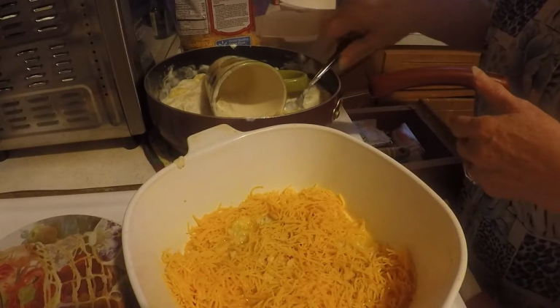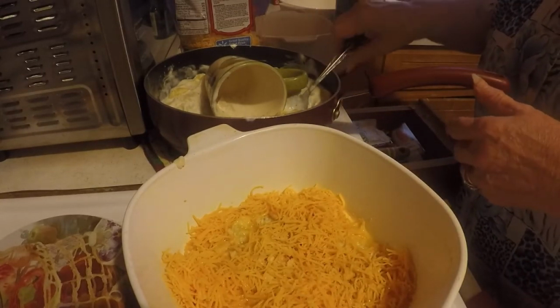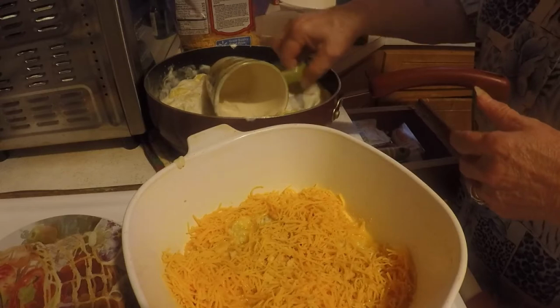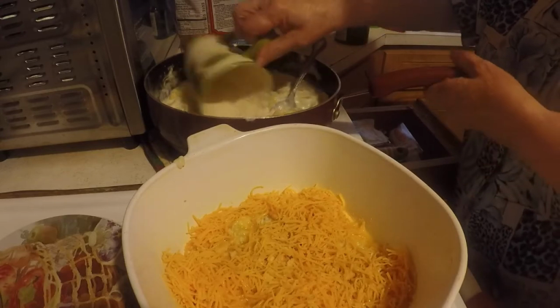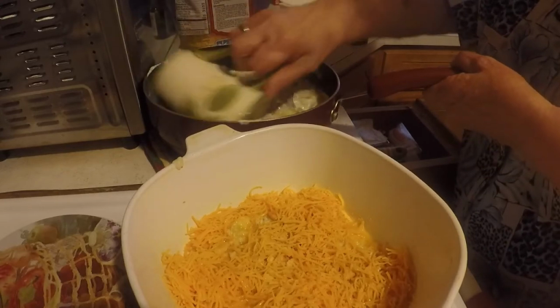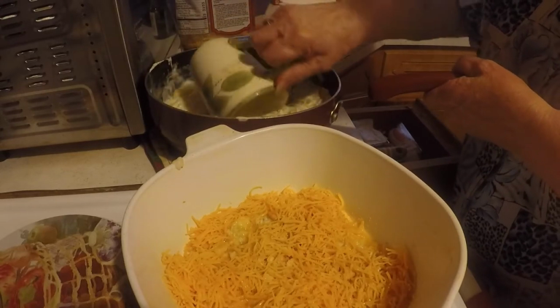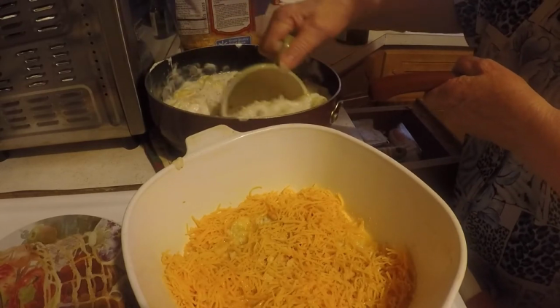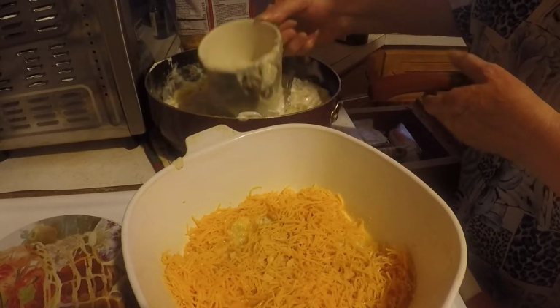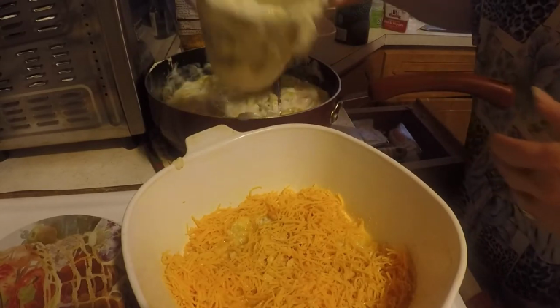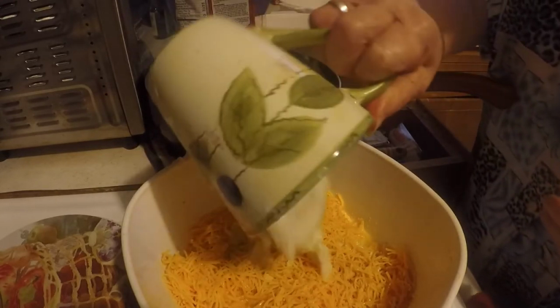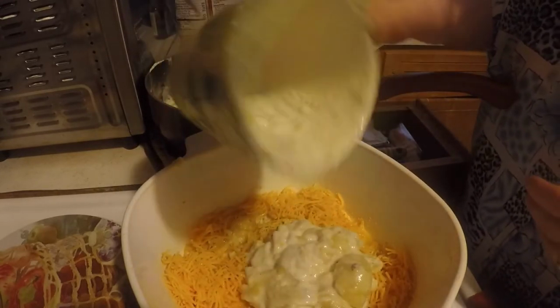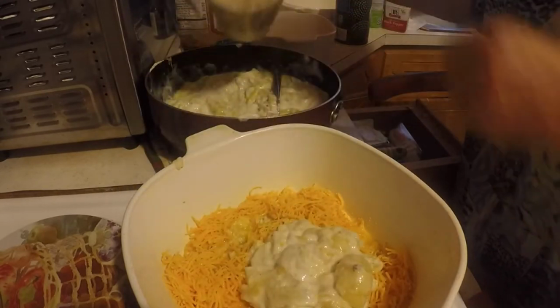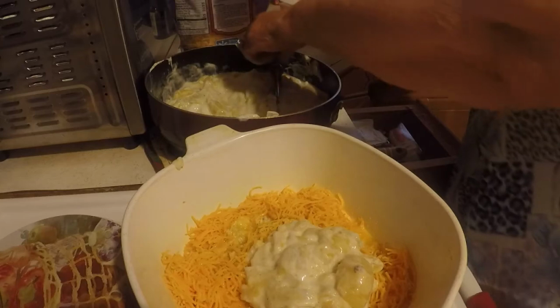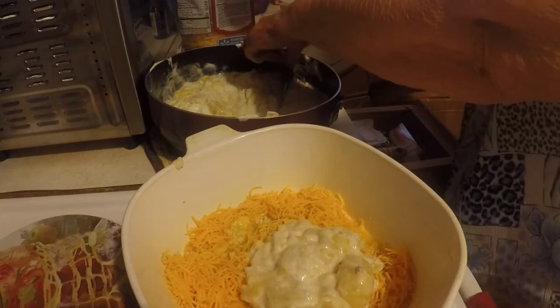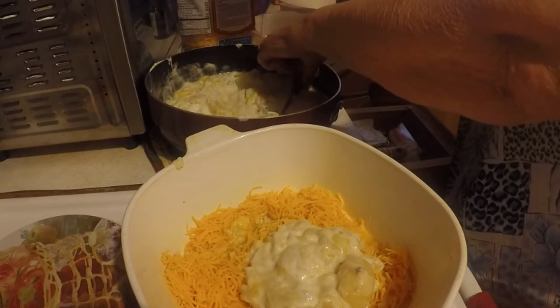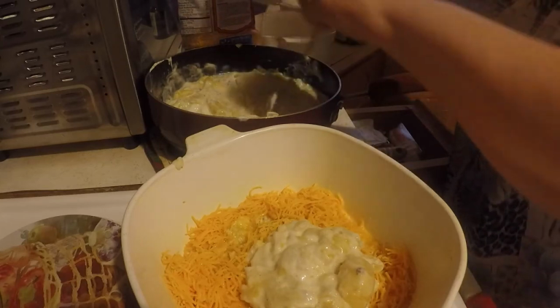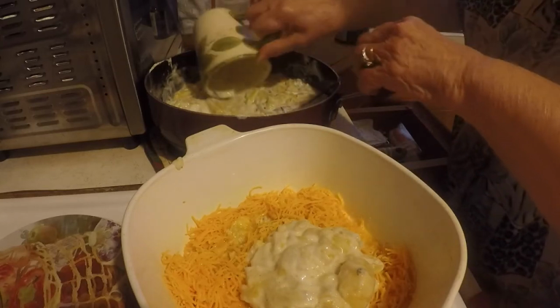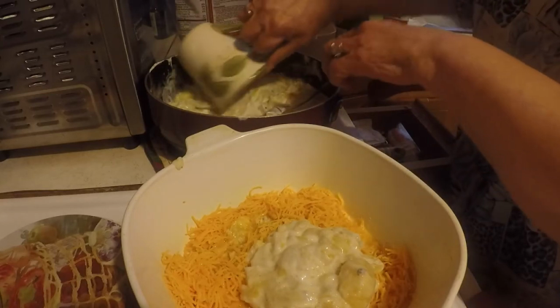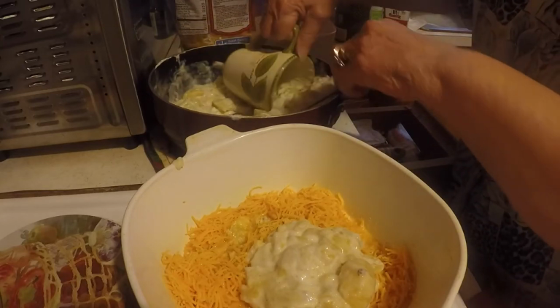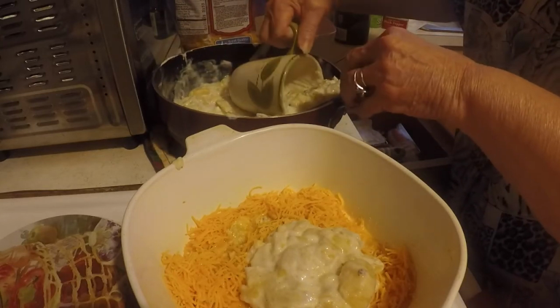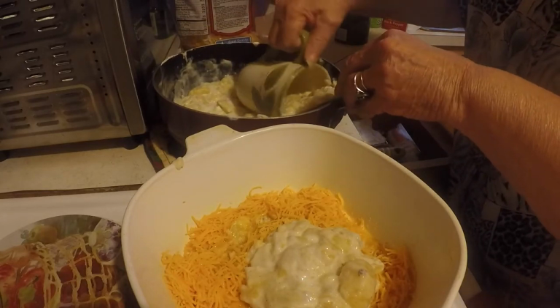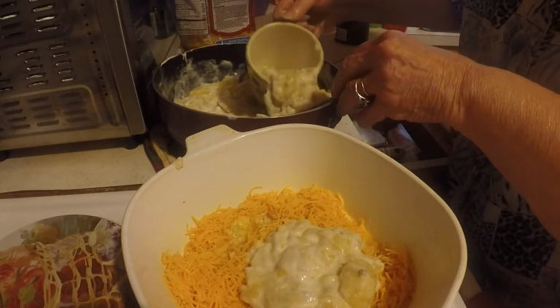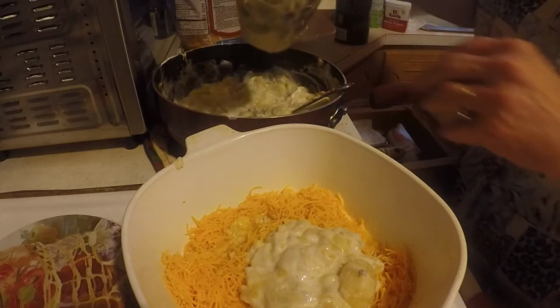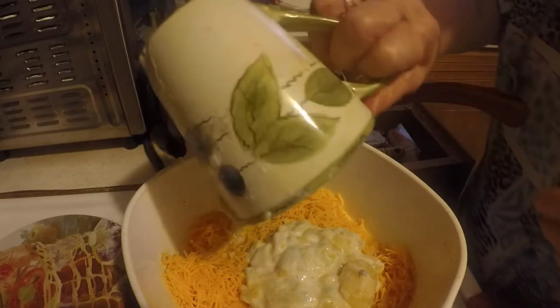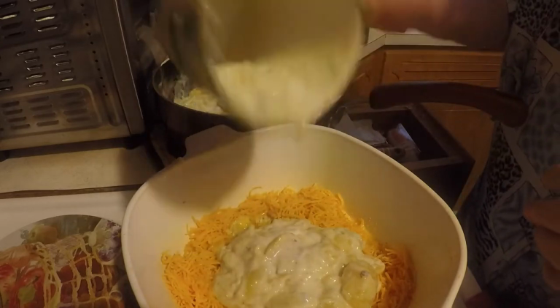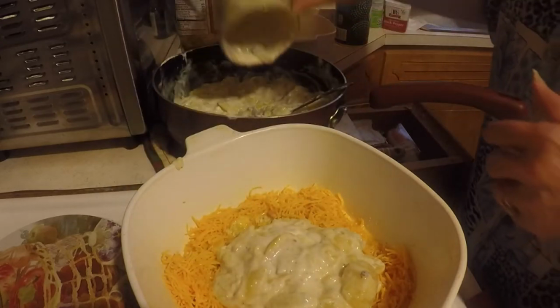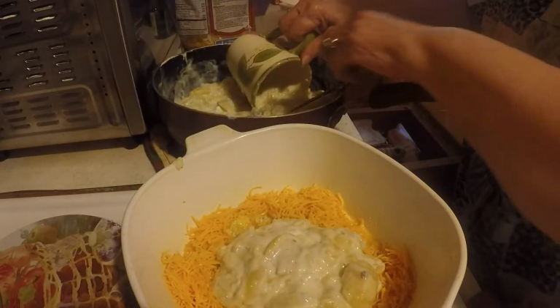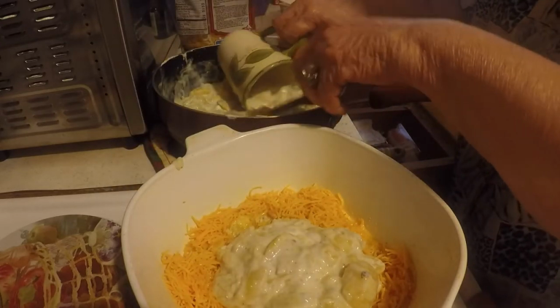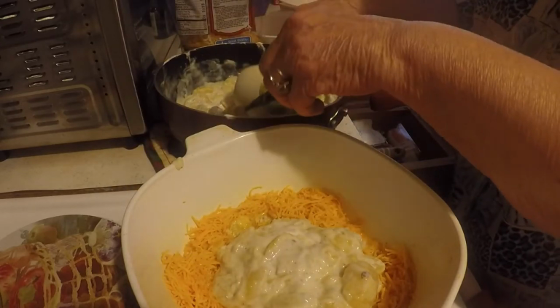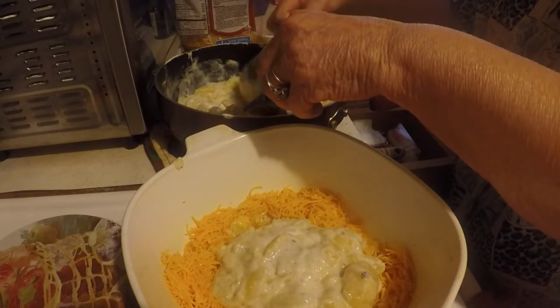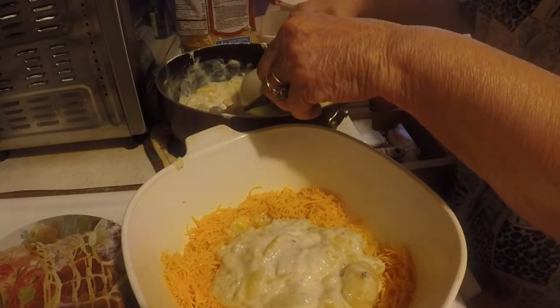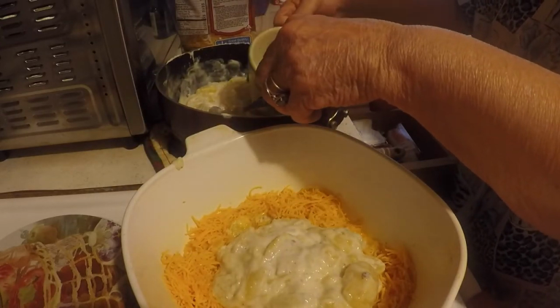All righty, I'm gonna put another layer of my squash and onions and the sour cream. Yep, that other bowl would have been too small.